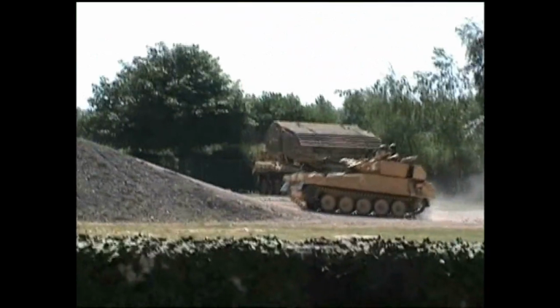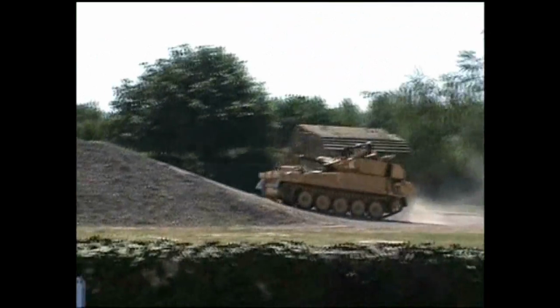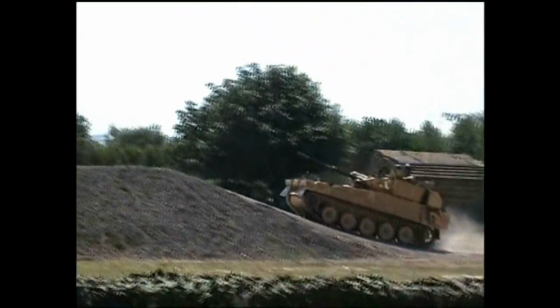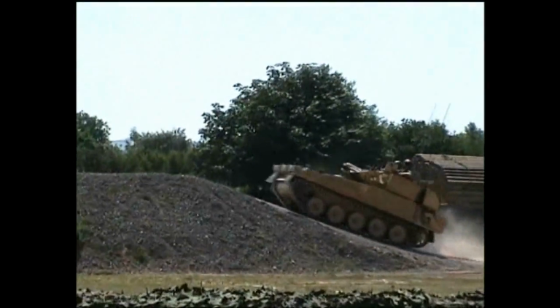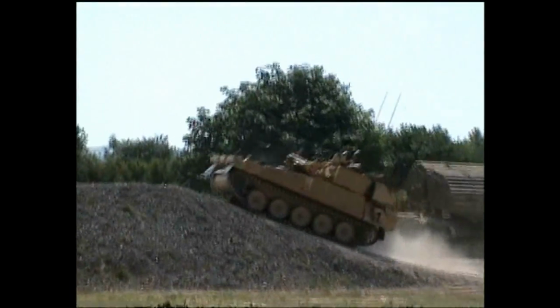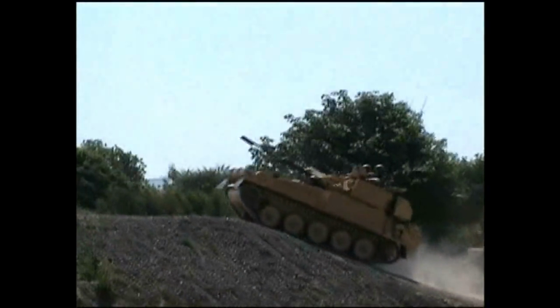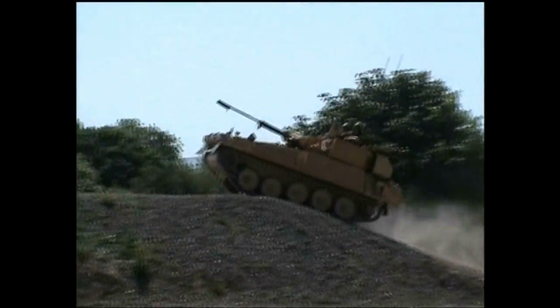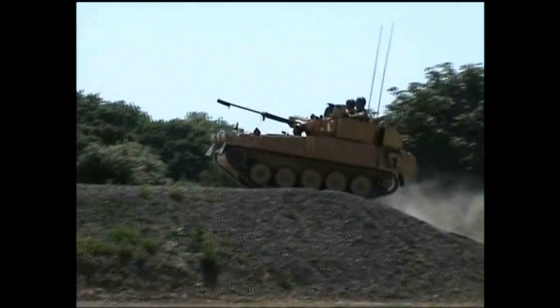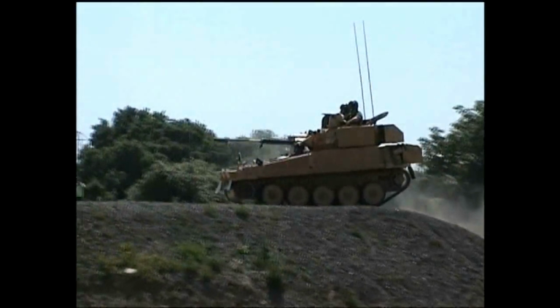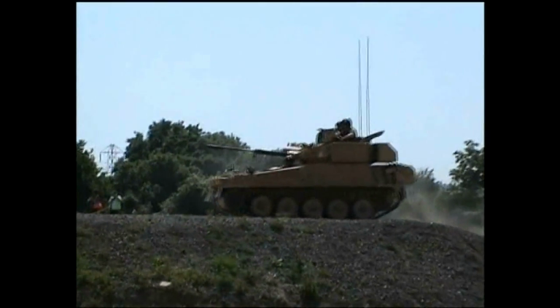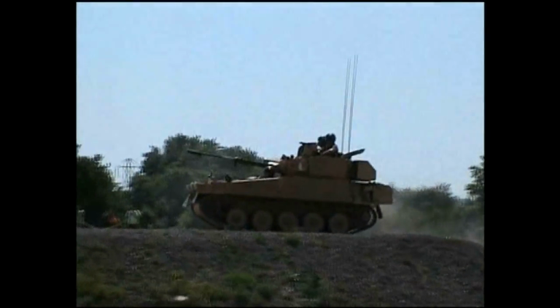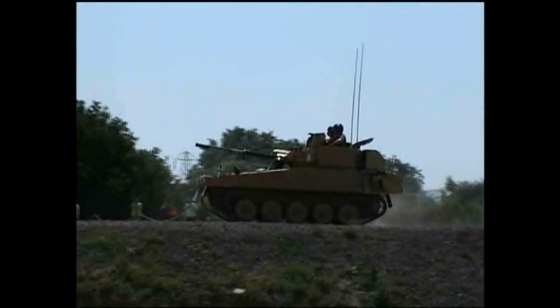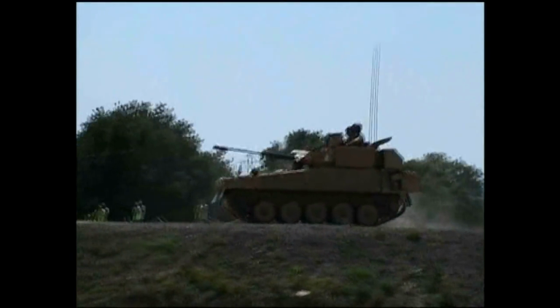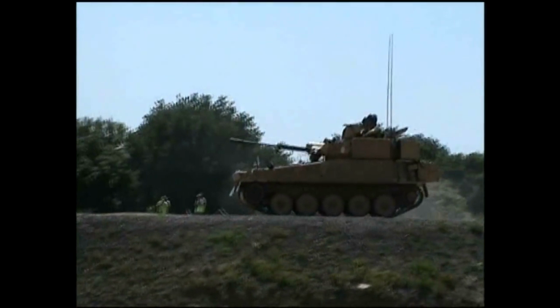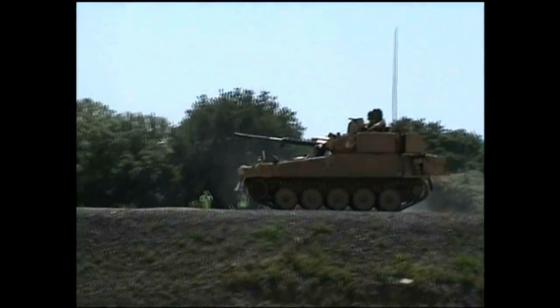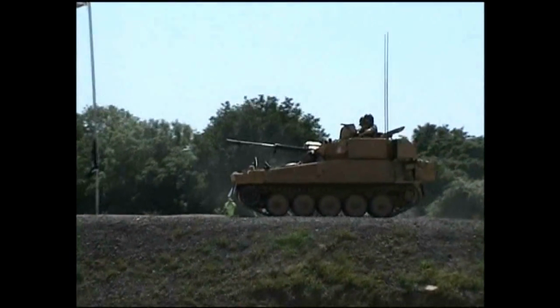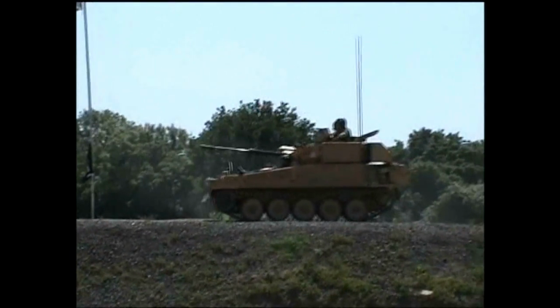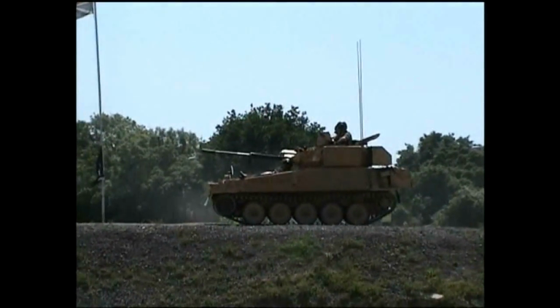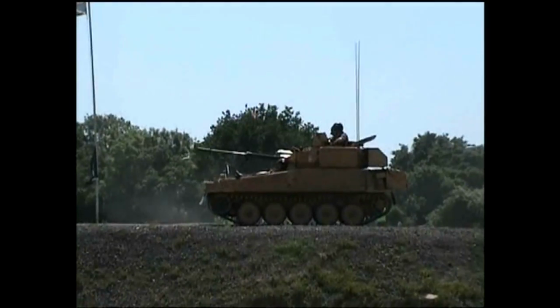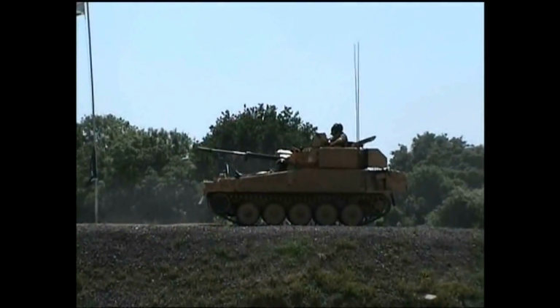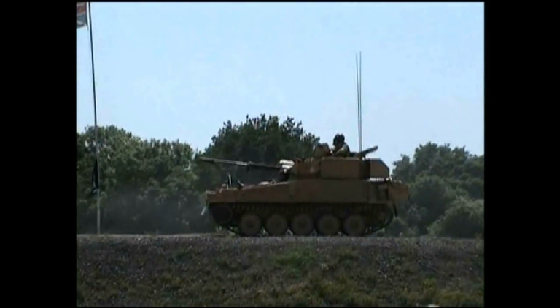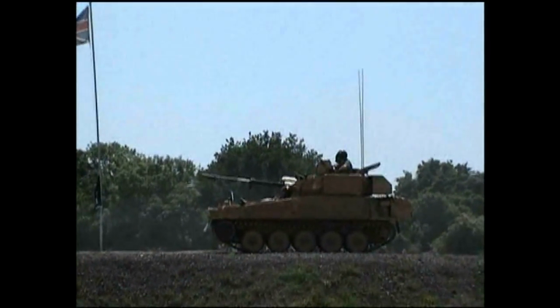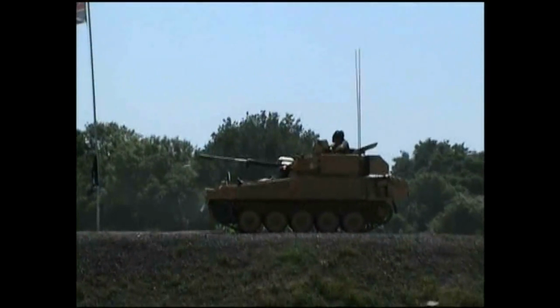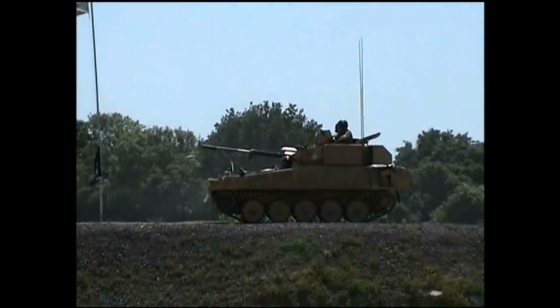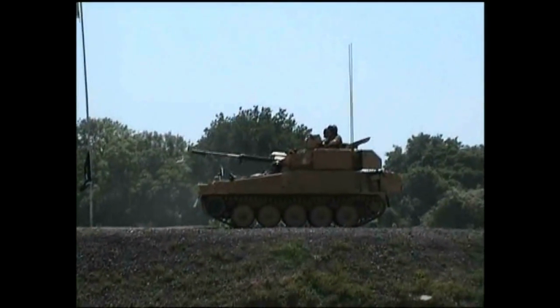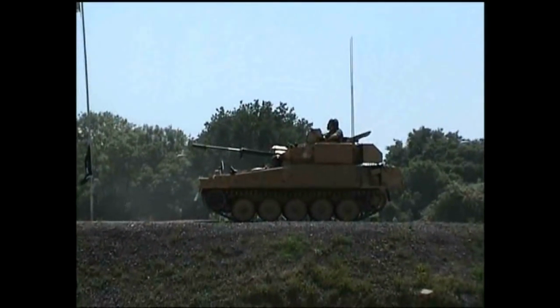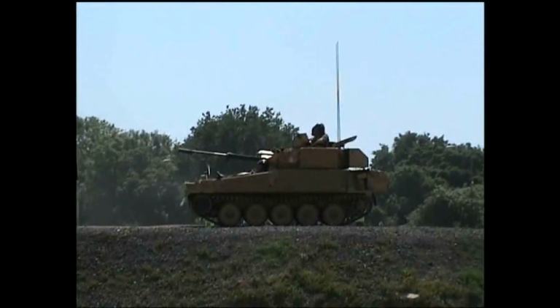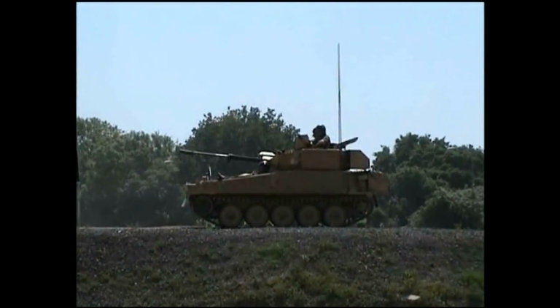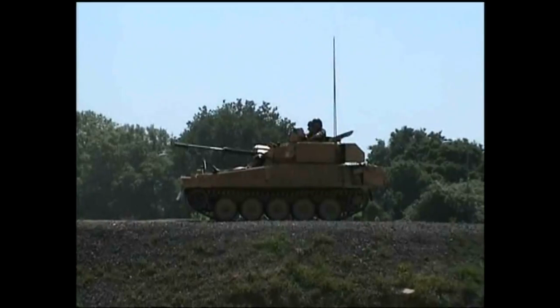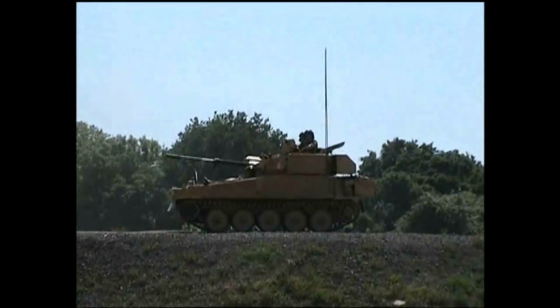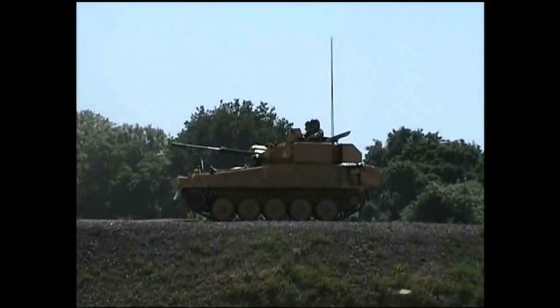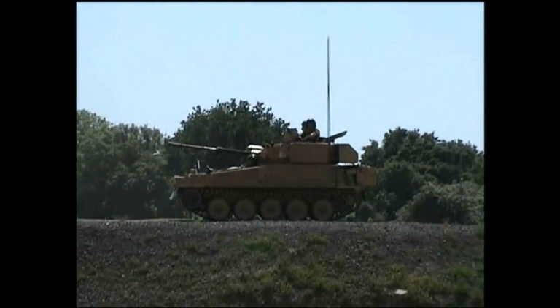And finally, you have the Samson, which is driven and operated by the Royal Electrical Mechanical Engineers as the recovery variant. The Scimitar is equipped within the Royal Armour Corps and infantry, and was designed for reconnaissance by stealth.